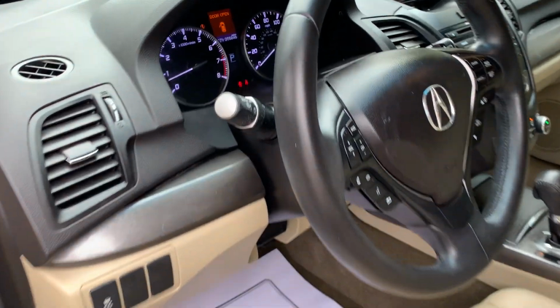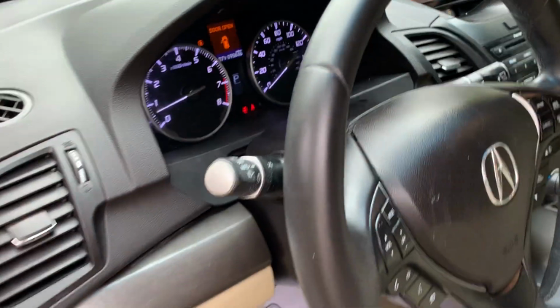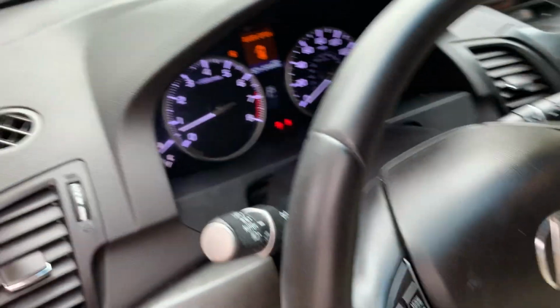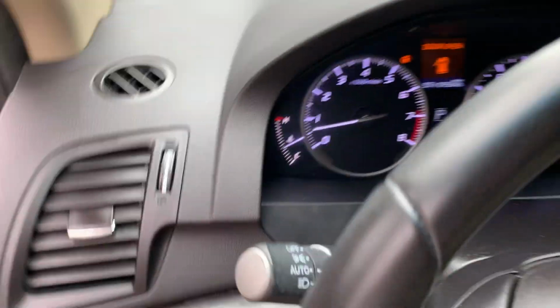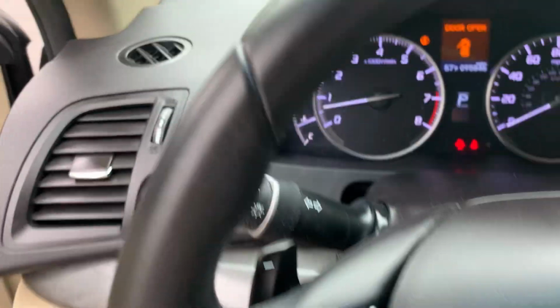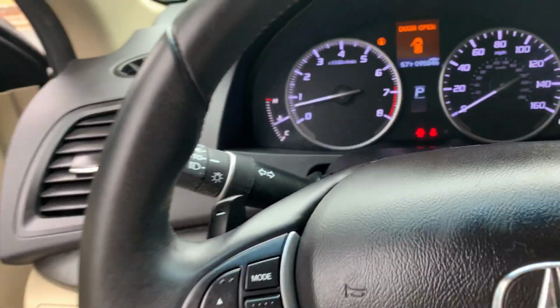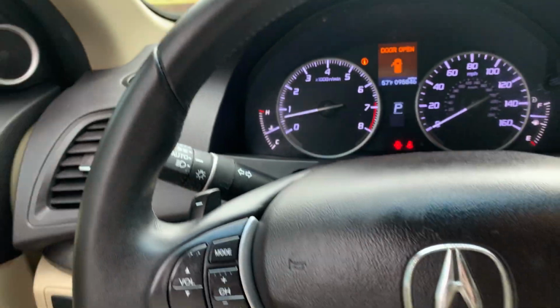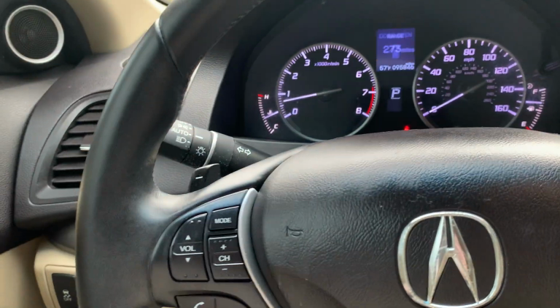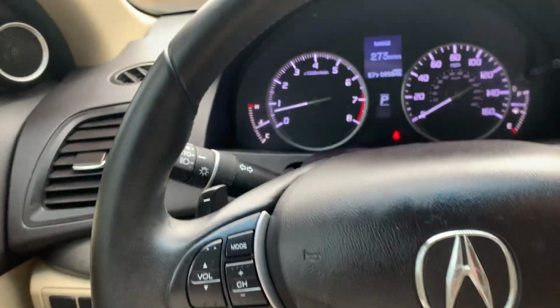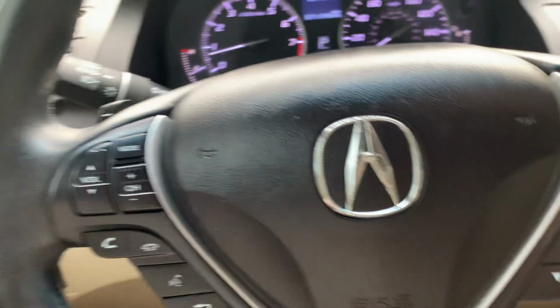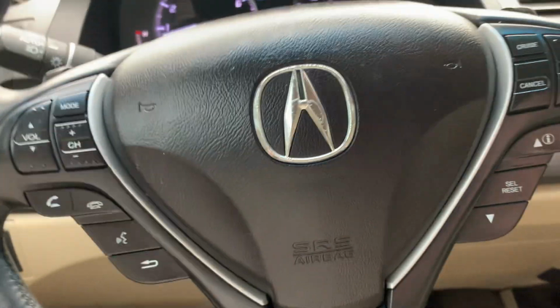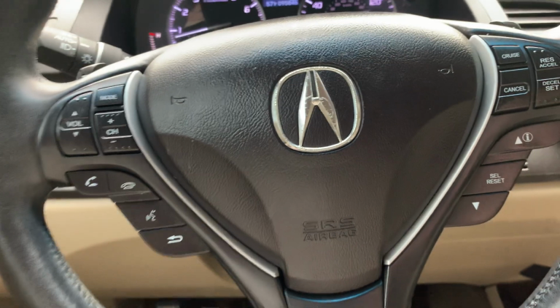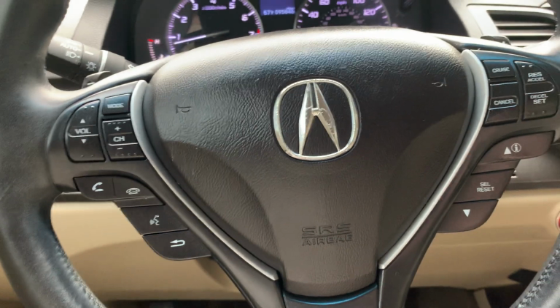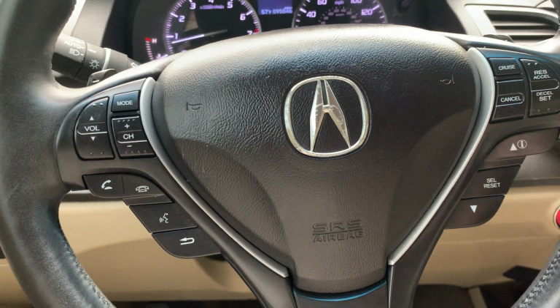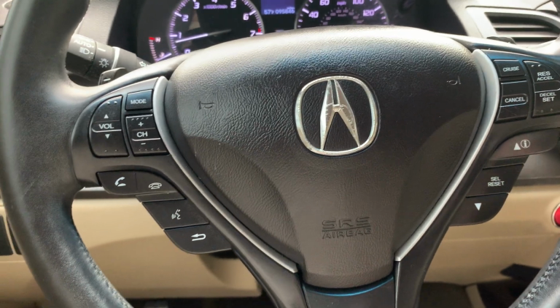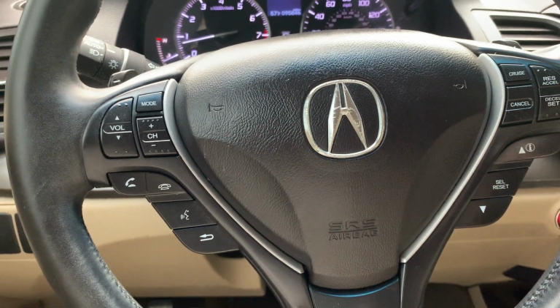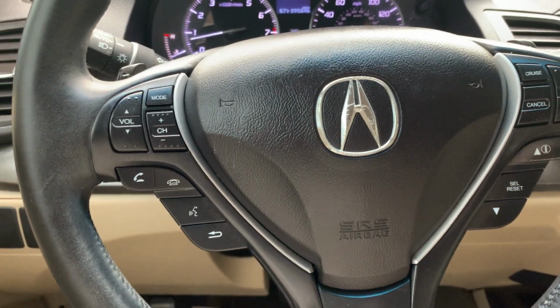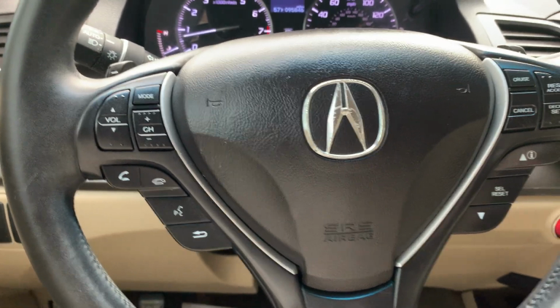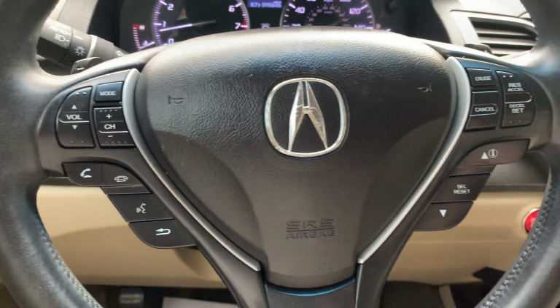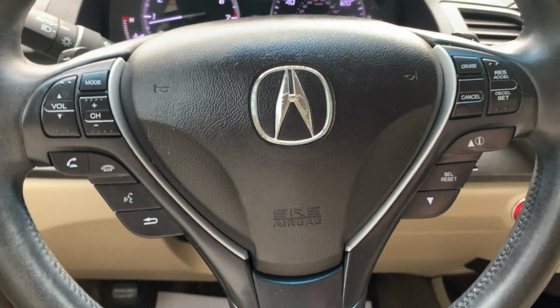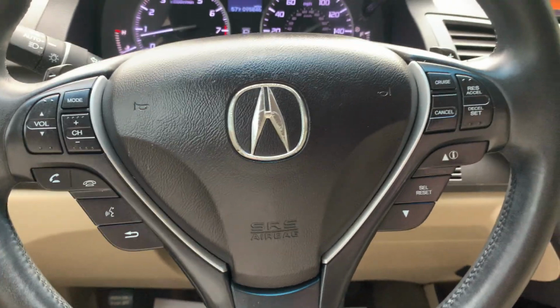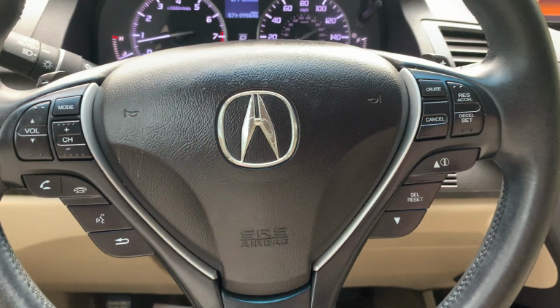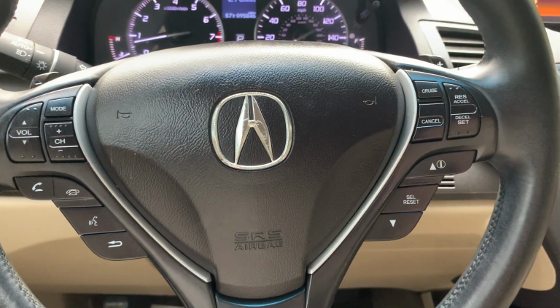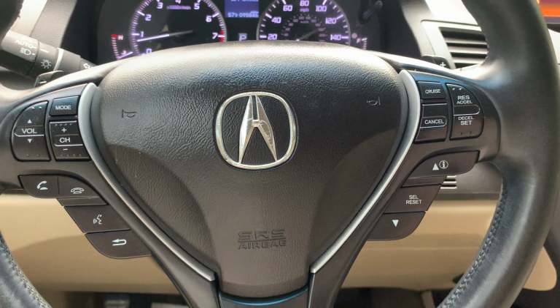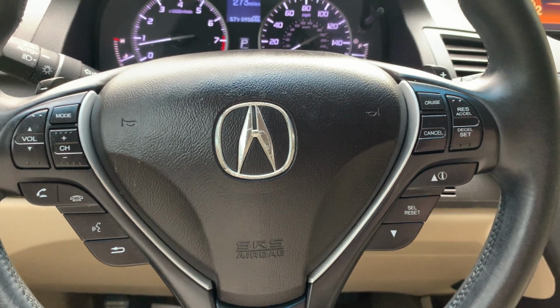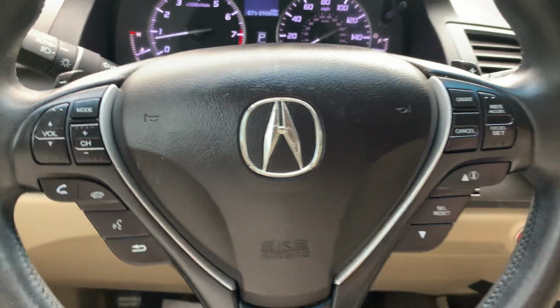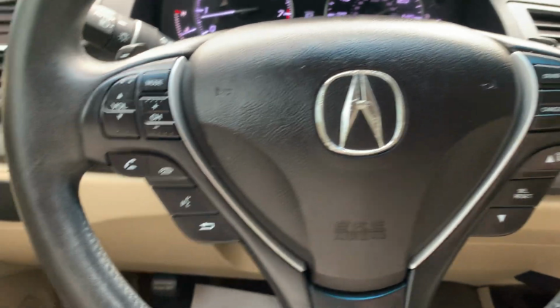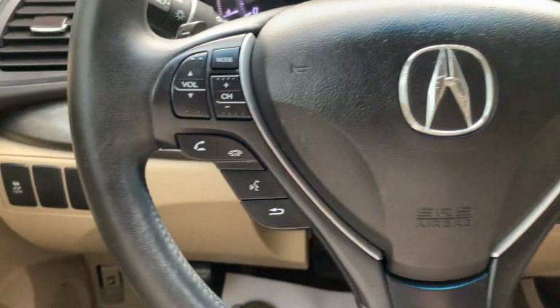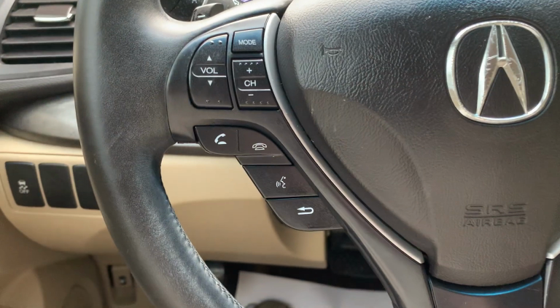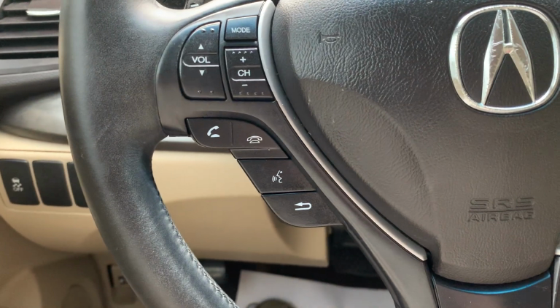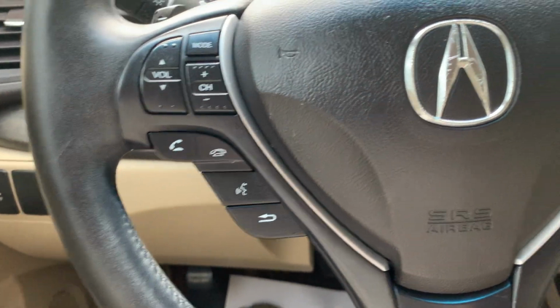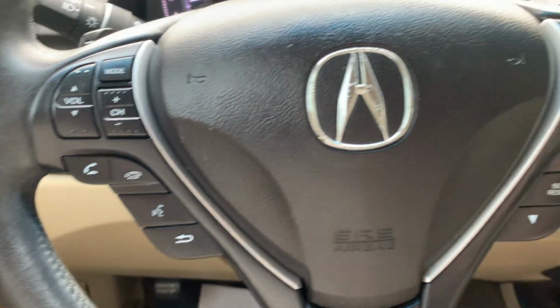We have dusk sensing headlamps, a tilt and telescopic steering wheel with mounted cruise and audio controls, as well as a Bluetooth hands-free option.